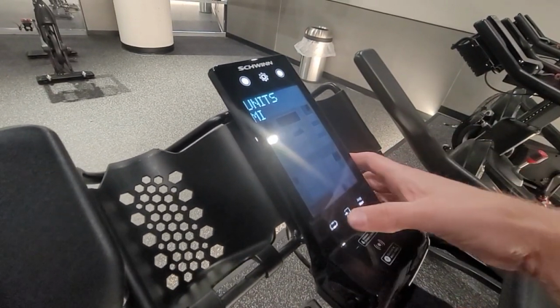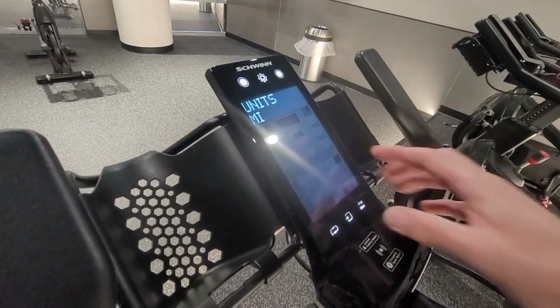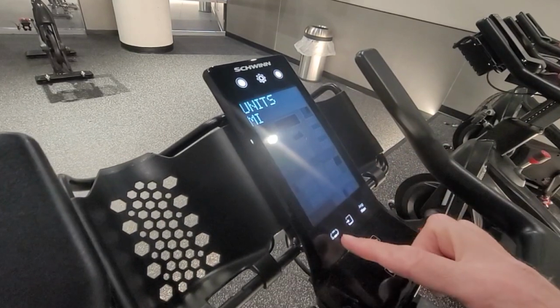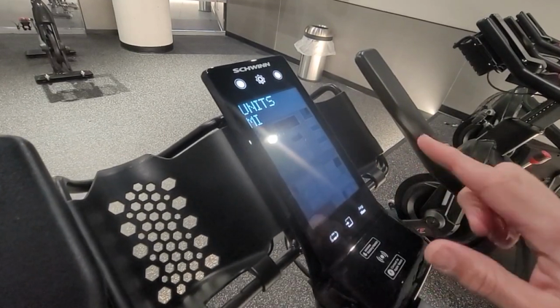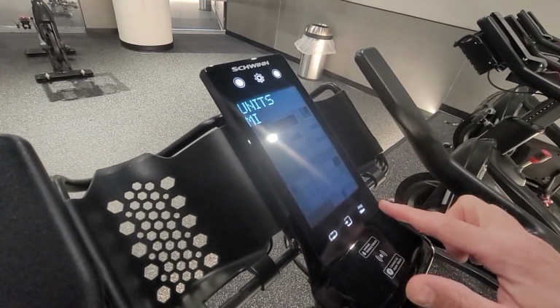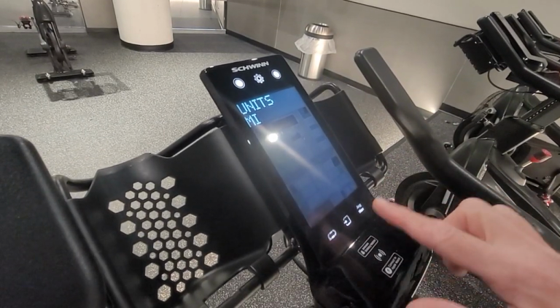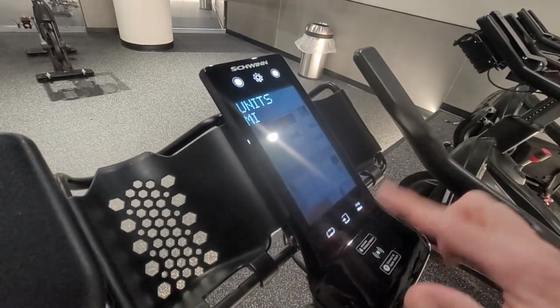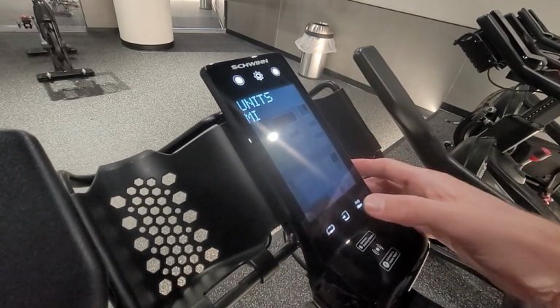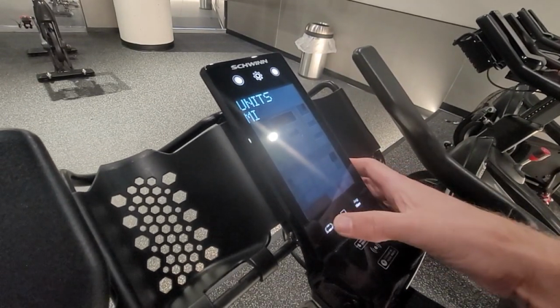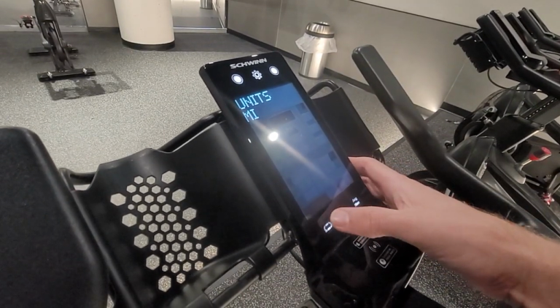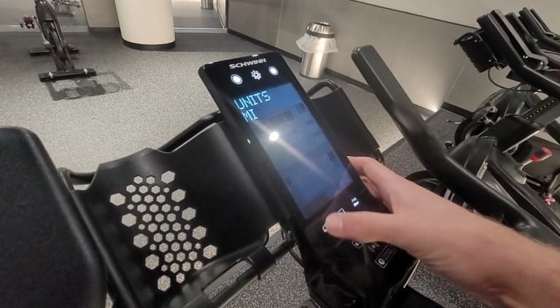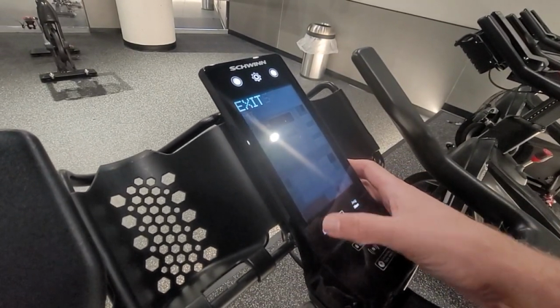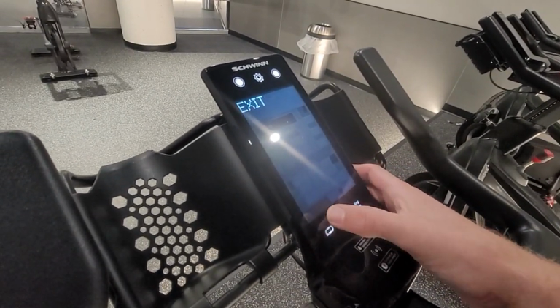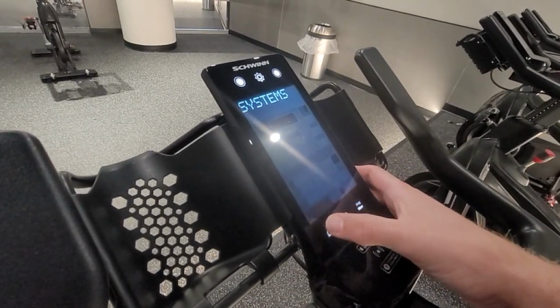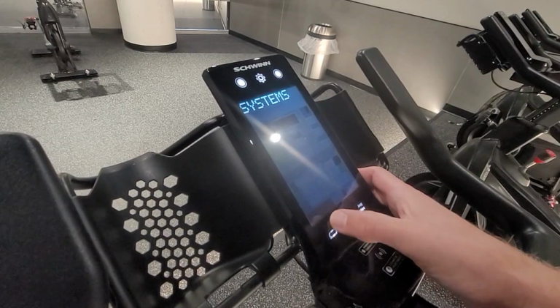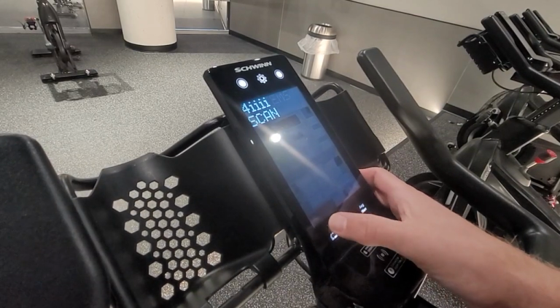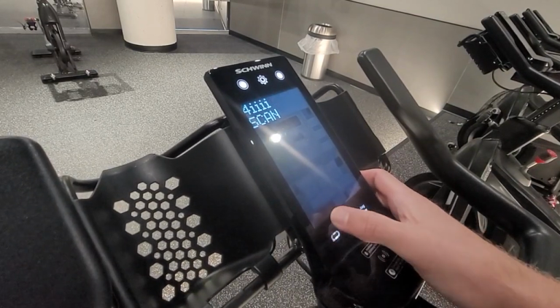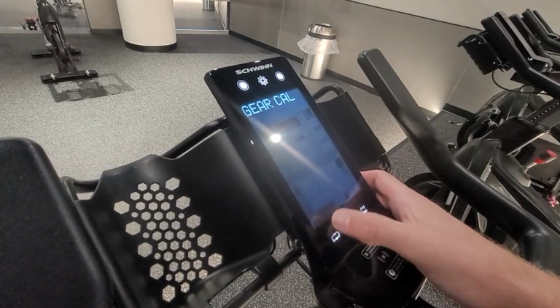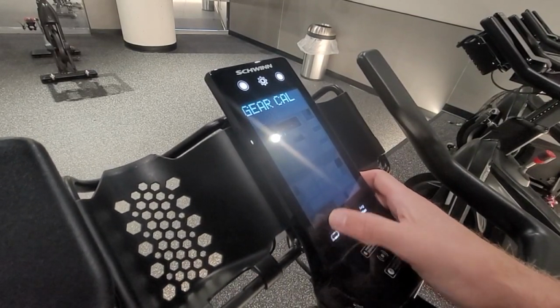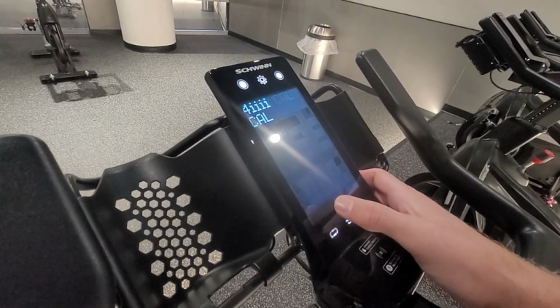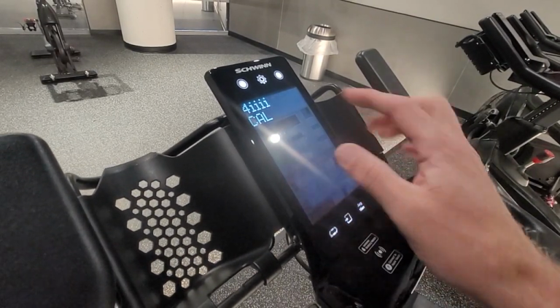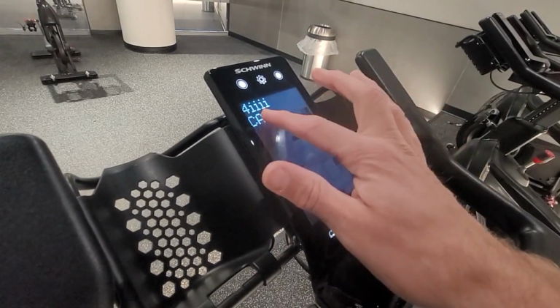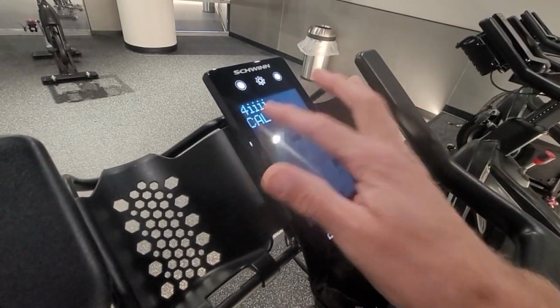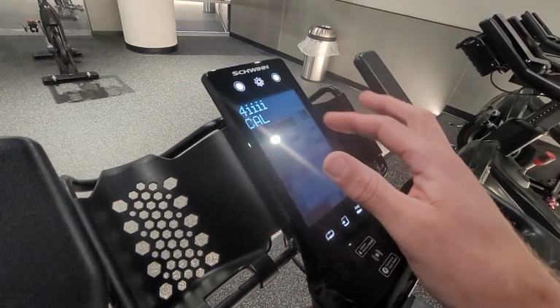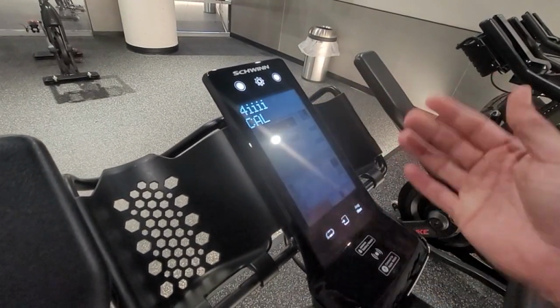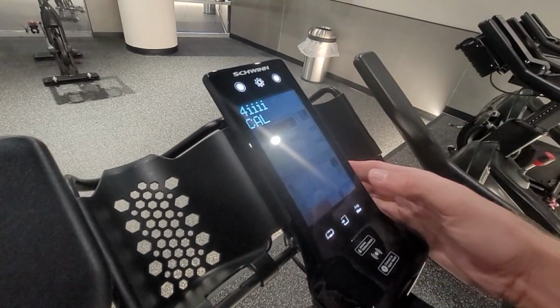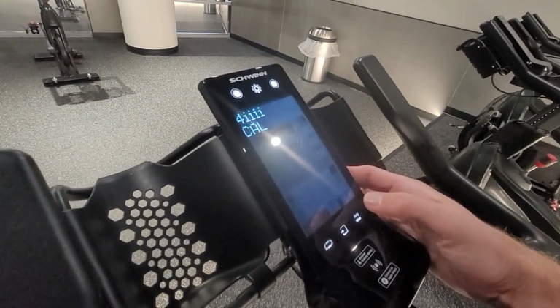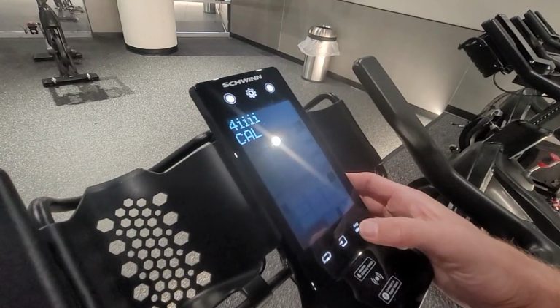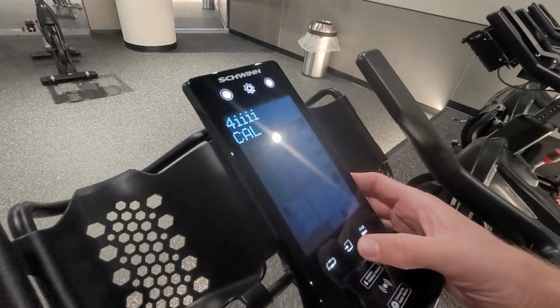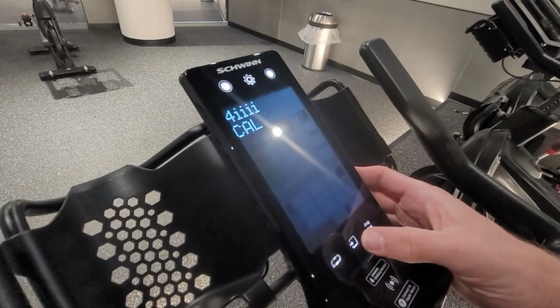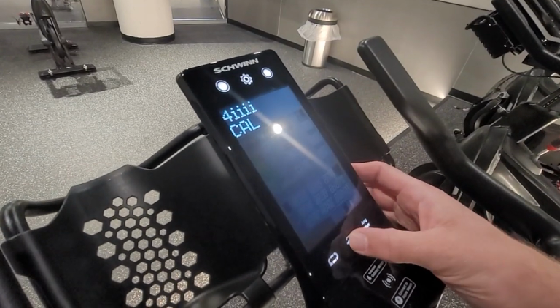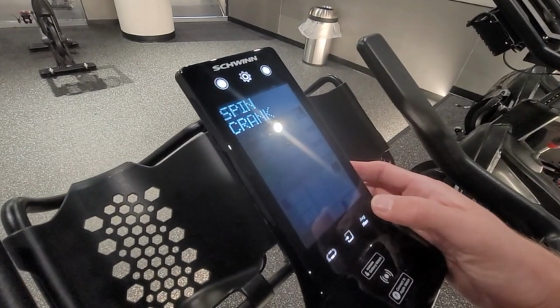This is your left, this is your right, this is your enter. We're going to hit this until it says '4iiii cal' — not the scan, the cal. Then we're going to hit the center button, which is enter.